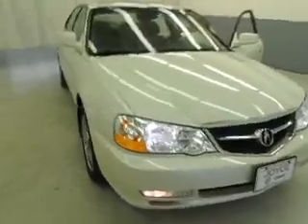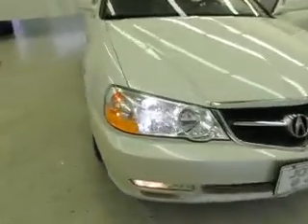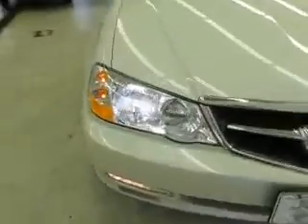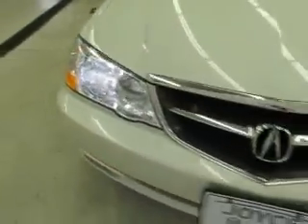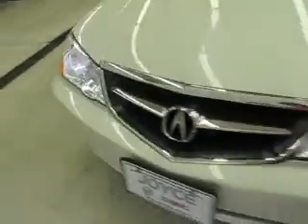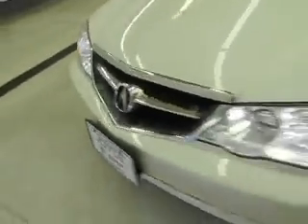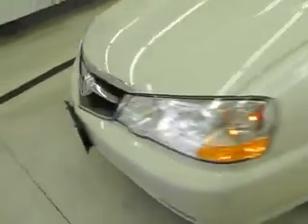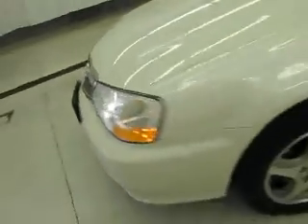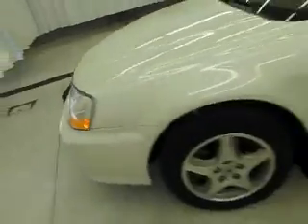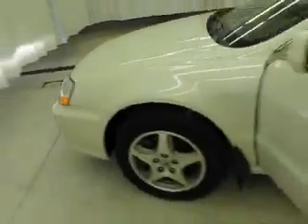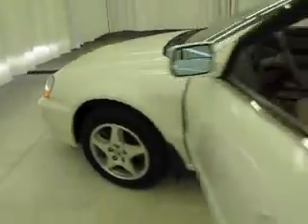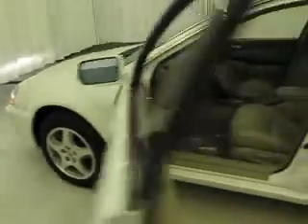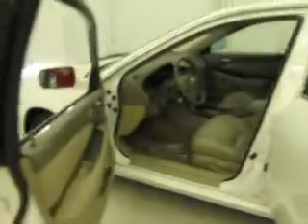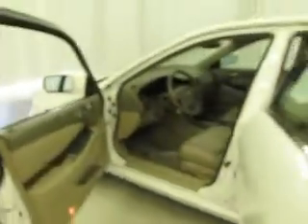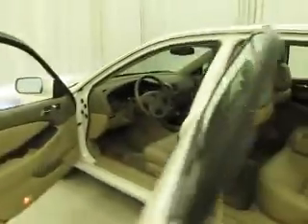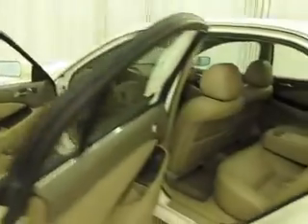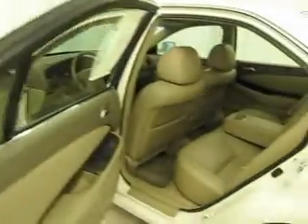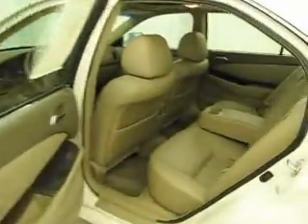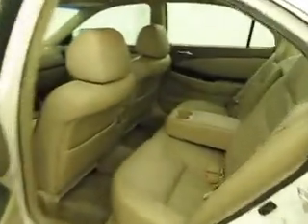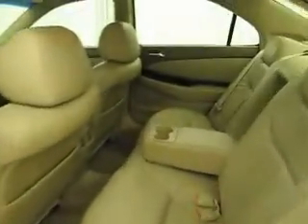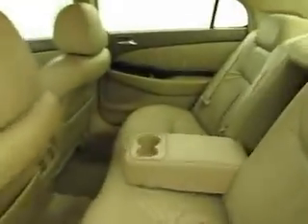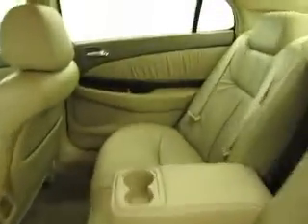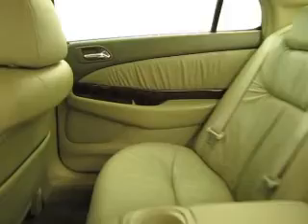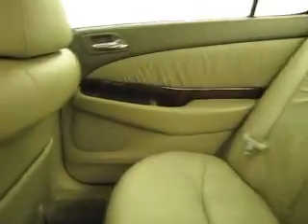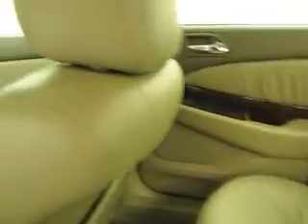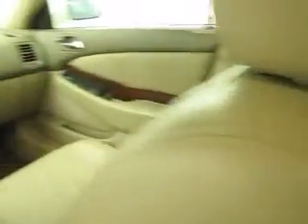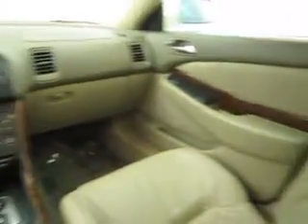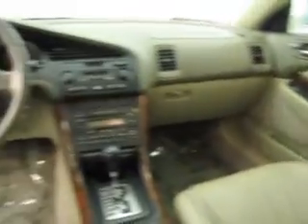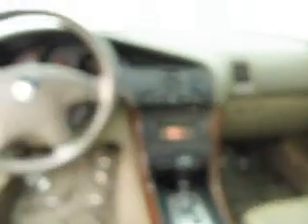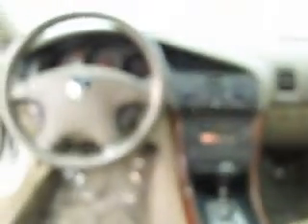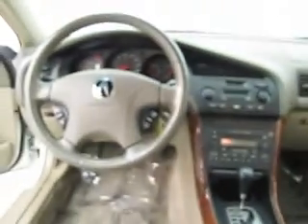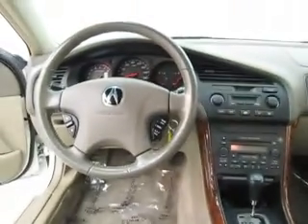You're viewing a 2003 Acura 3.2 TL. Exterior is a white diamond, neutral leather front bucket seating, beautiful wood grain trim, 82,300 miles, six-cylinder automatic.